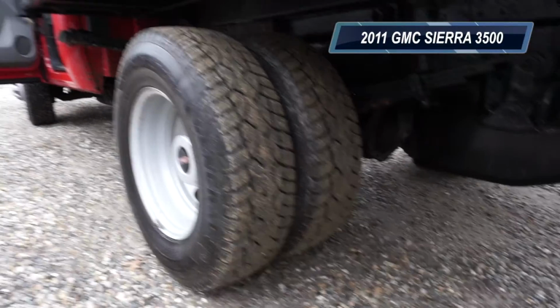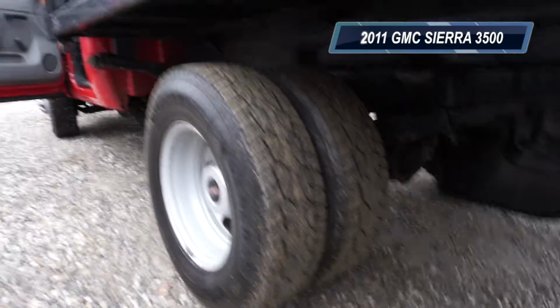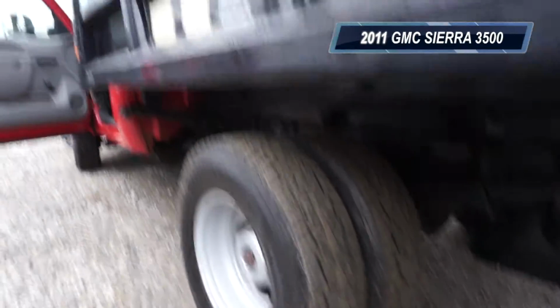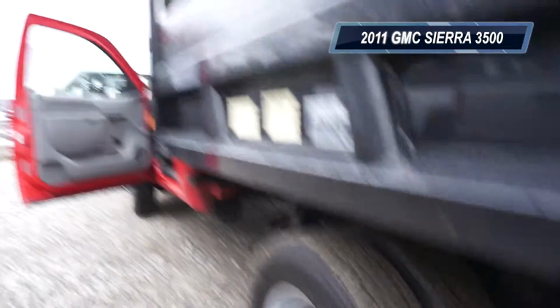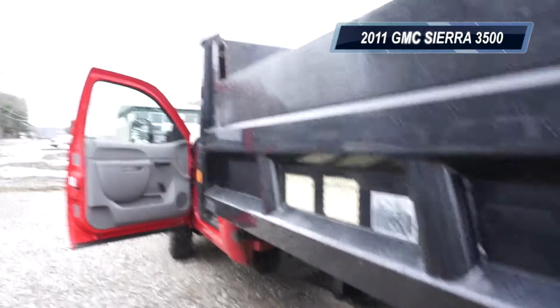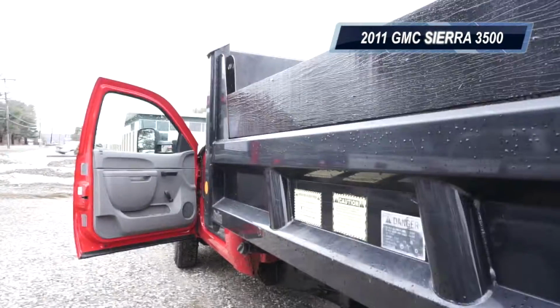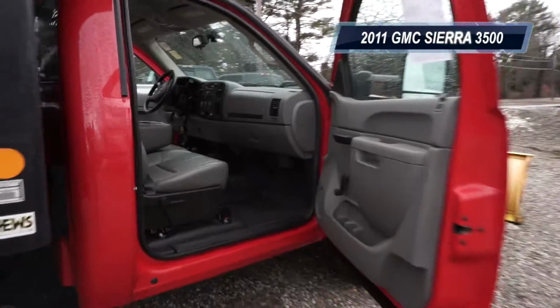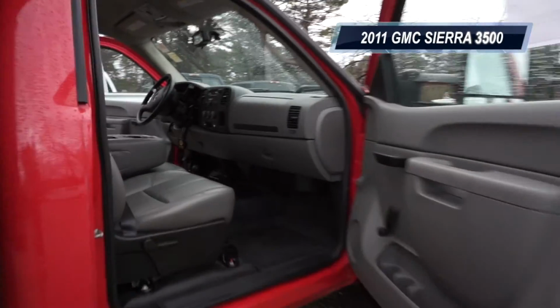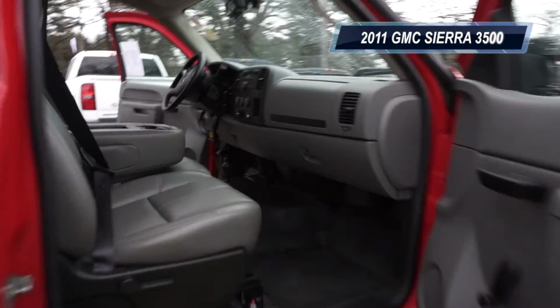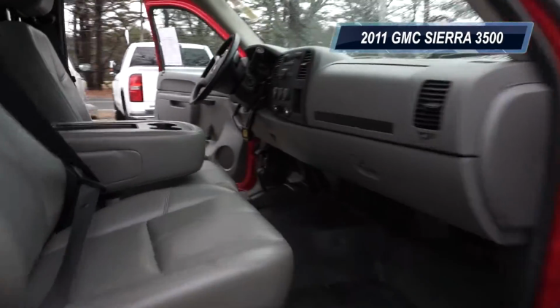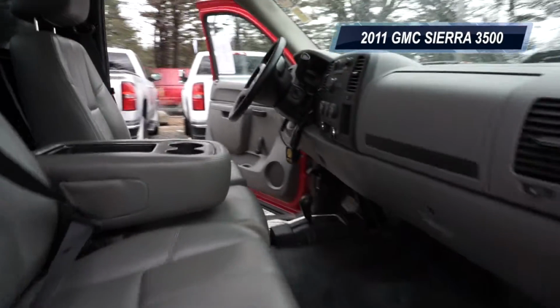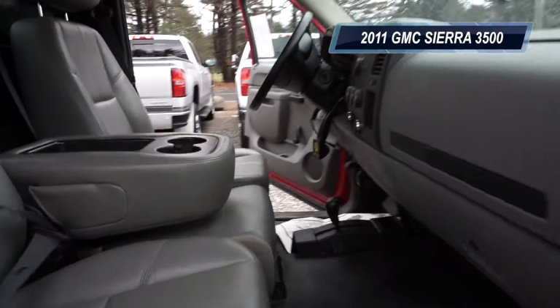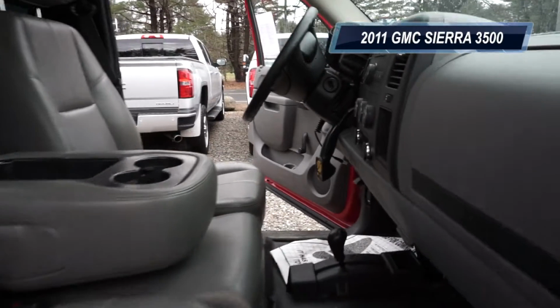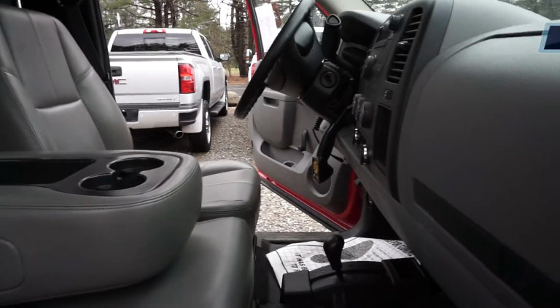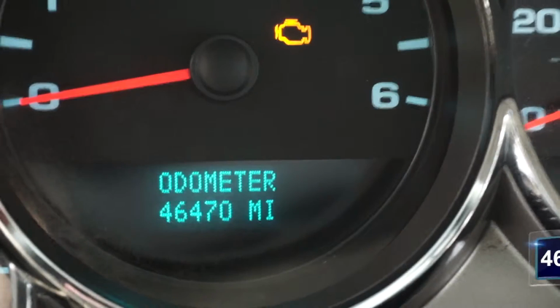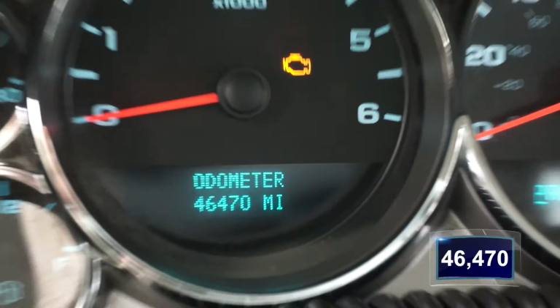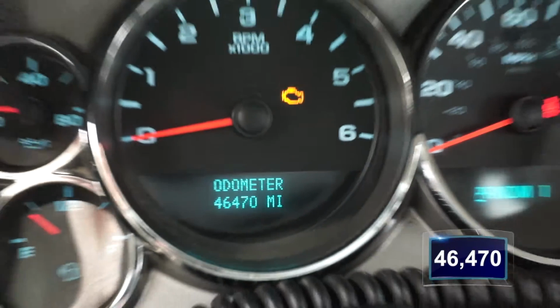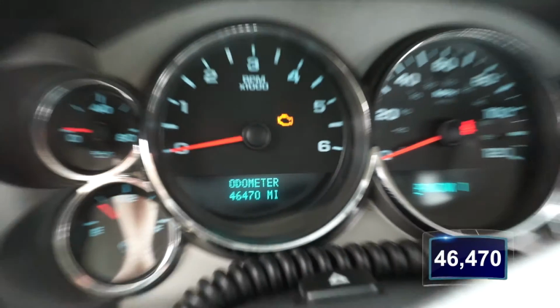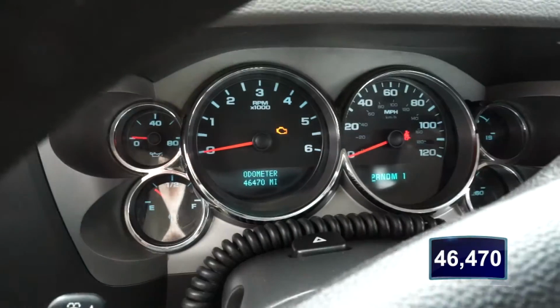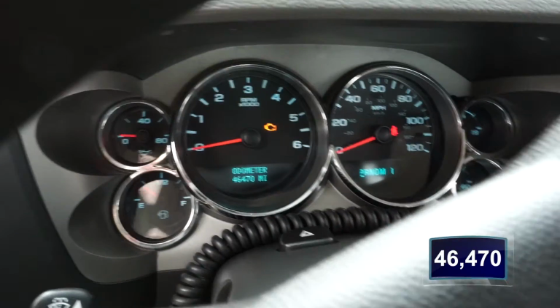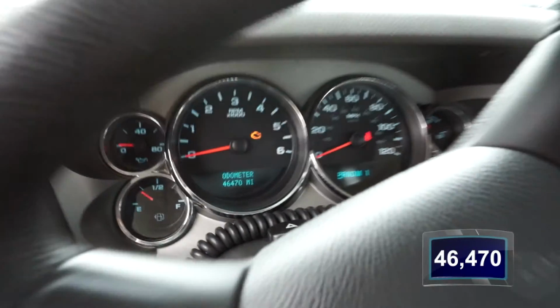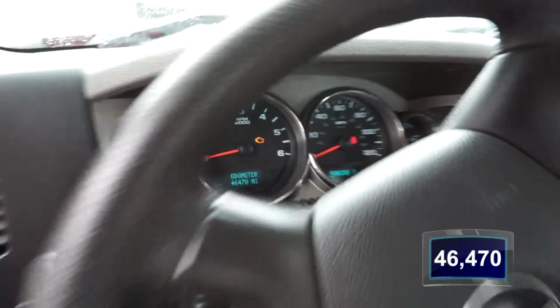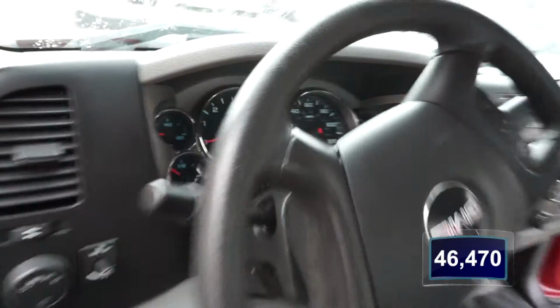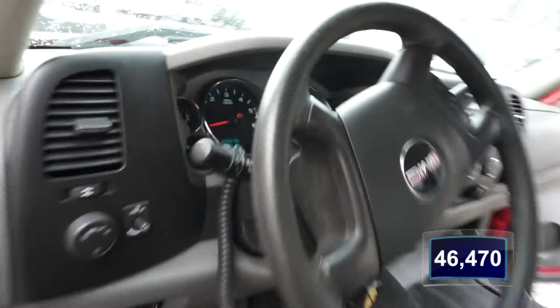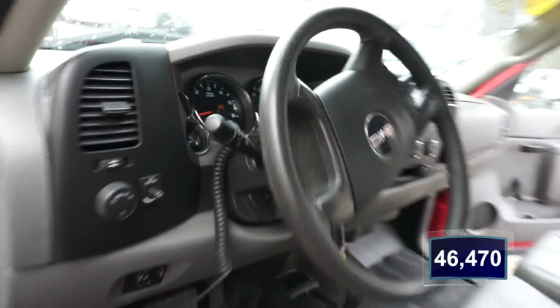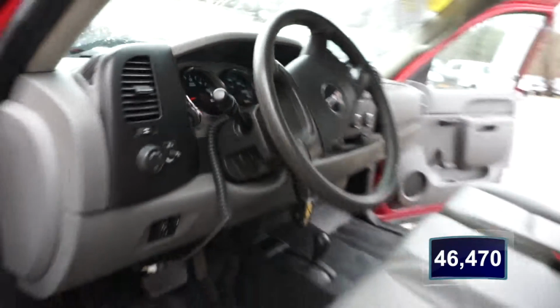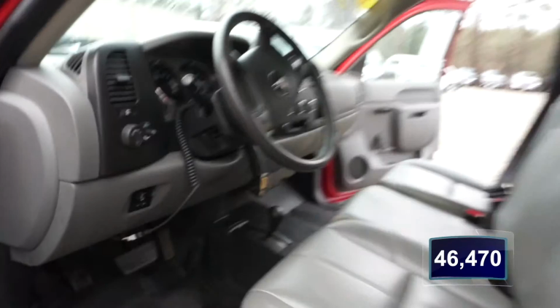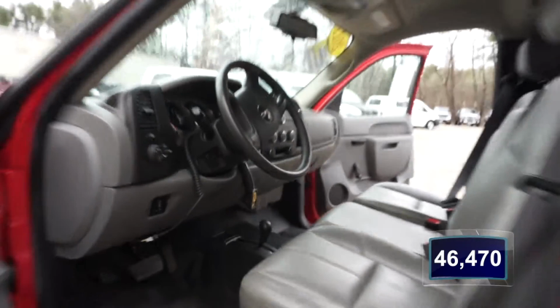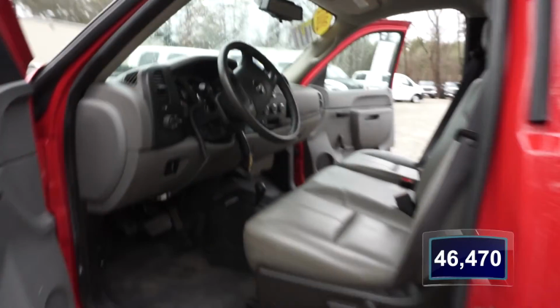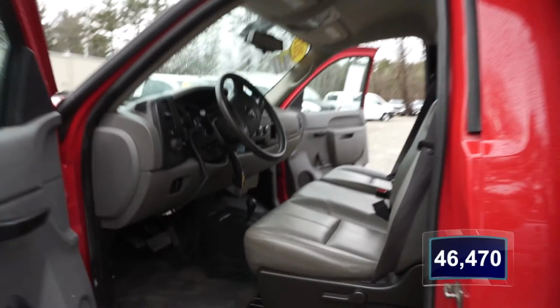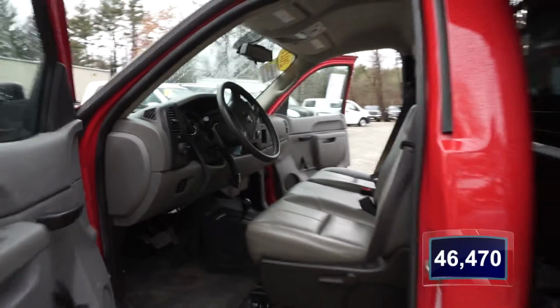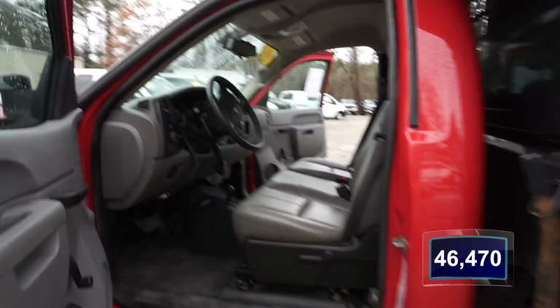We're talking 4x4. The seats are made for three passengers, split 40-20-40. And this vehicle's only got 46,470 miles on it — holy cow! Imagine all the work hours you're going to get from this workhorse.